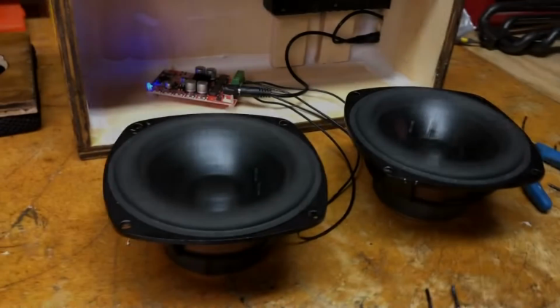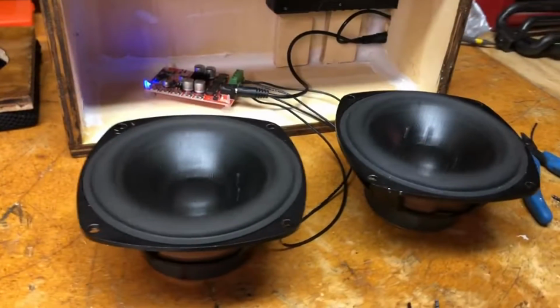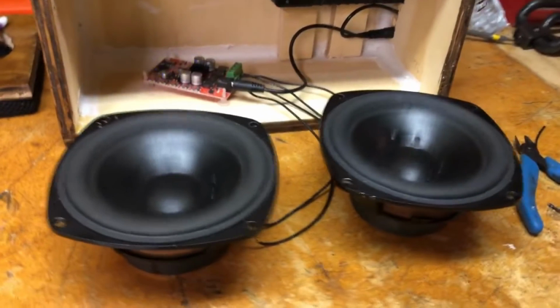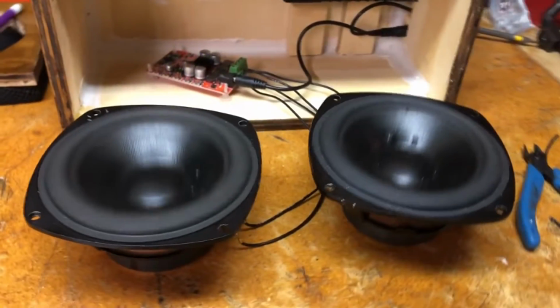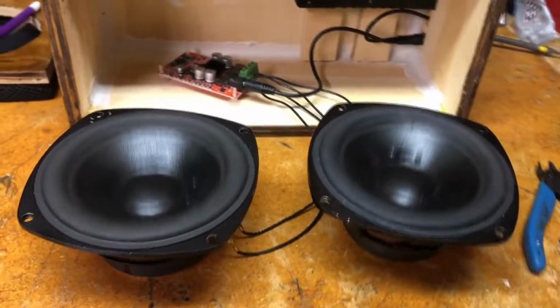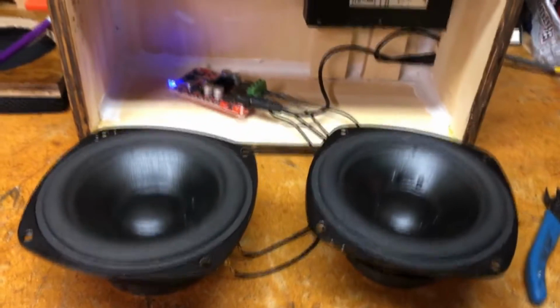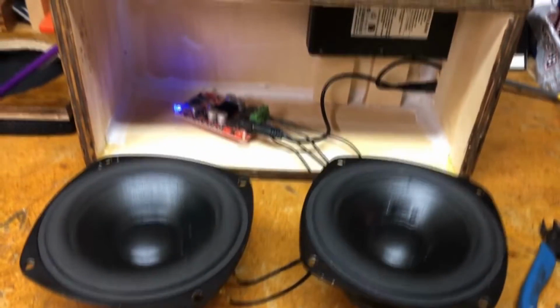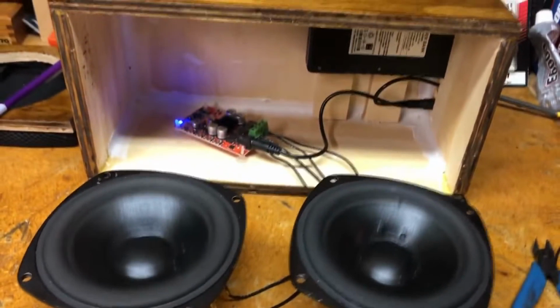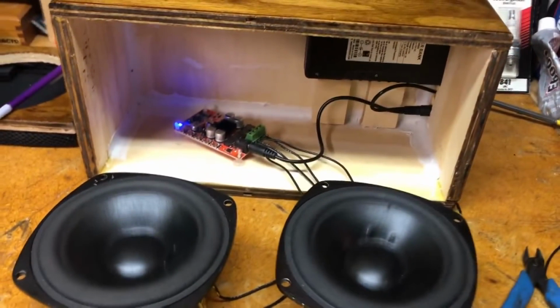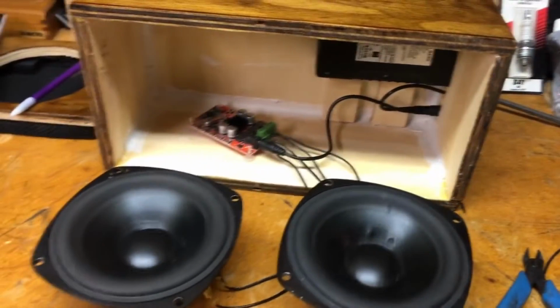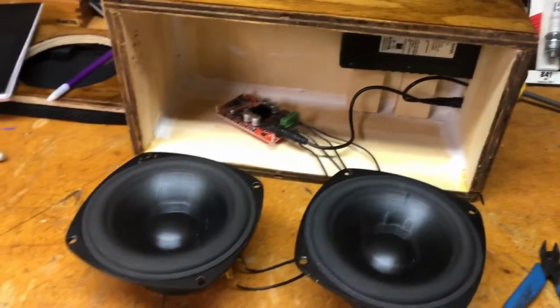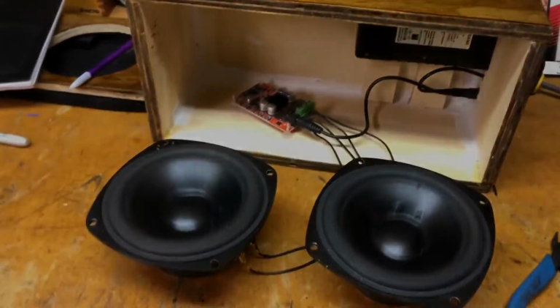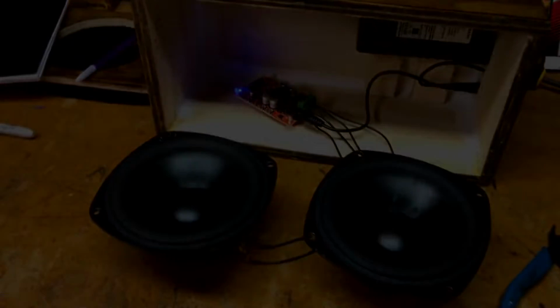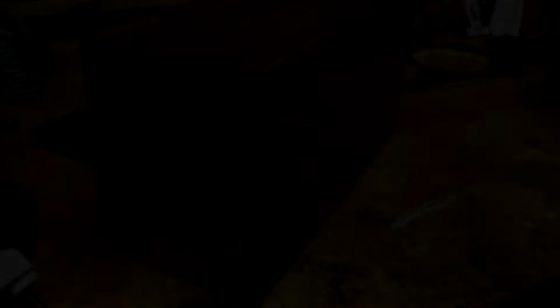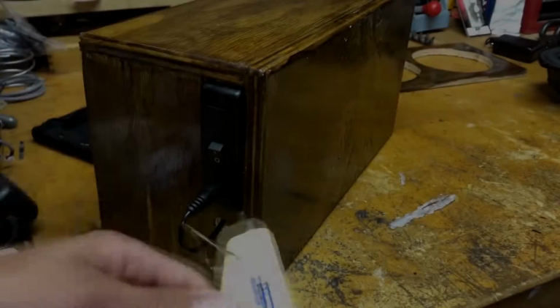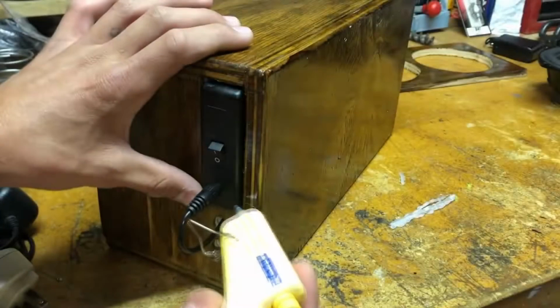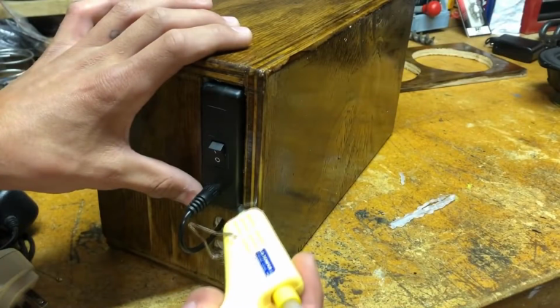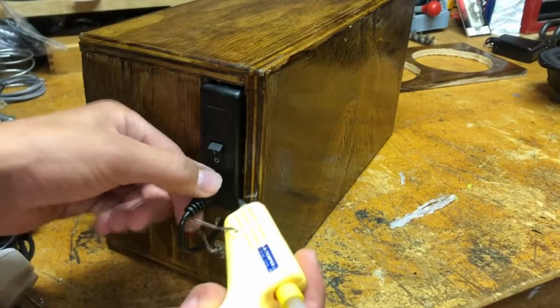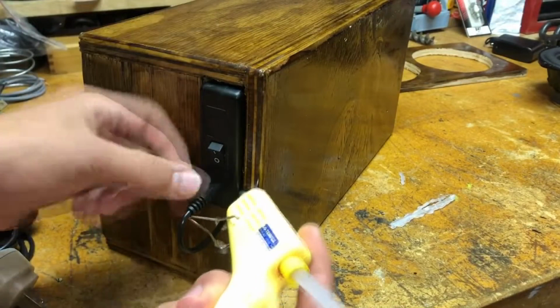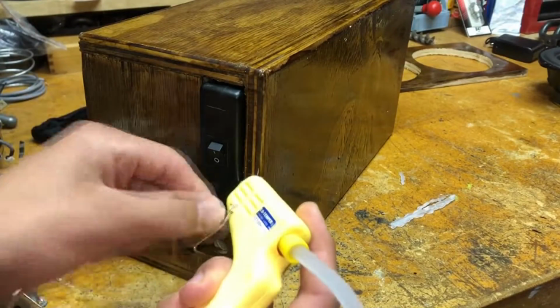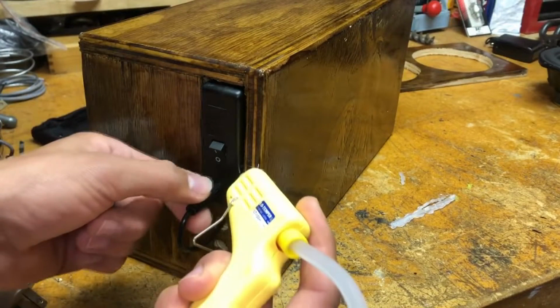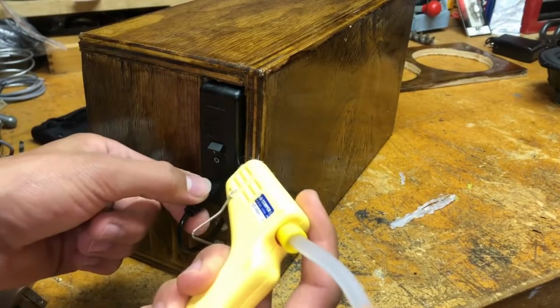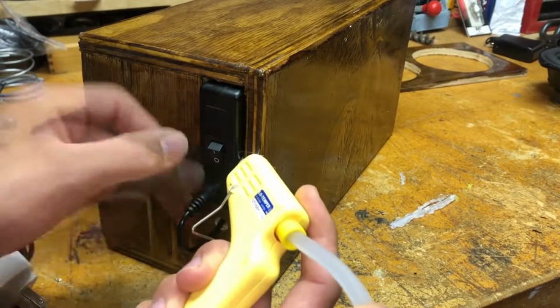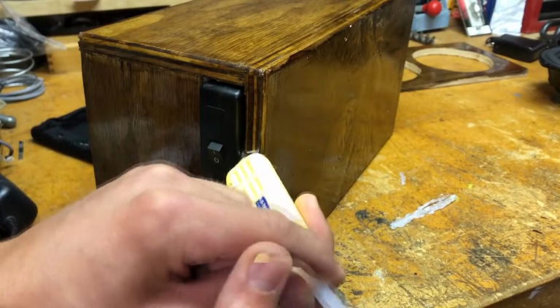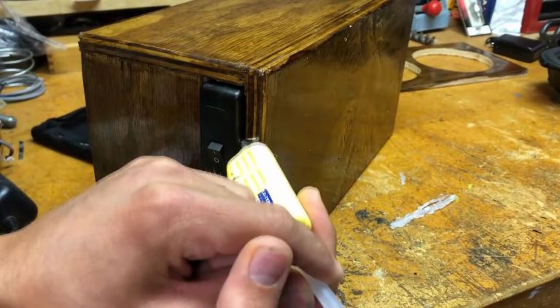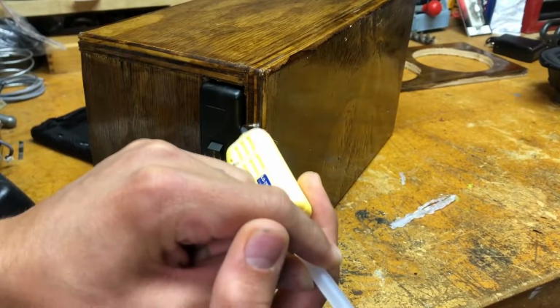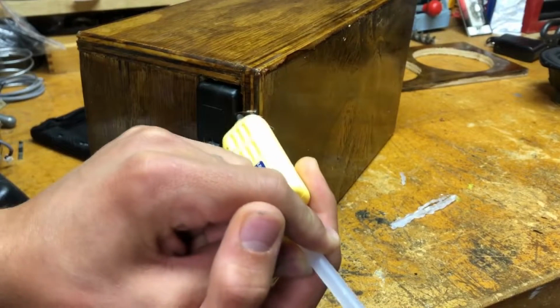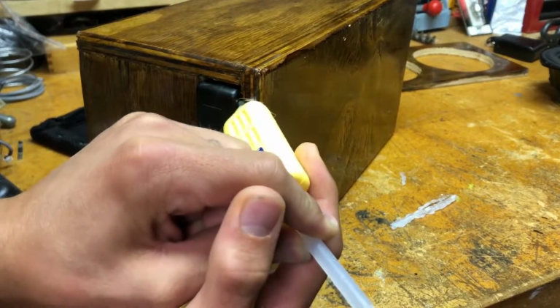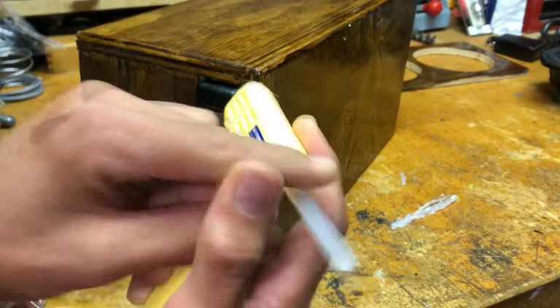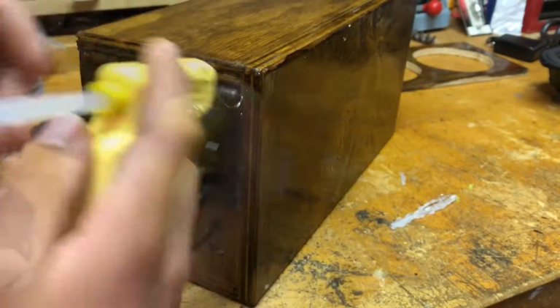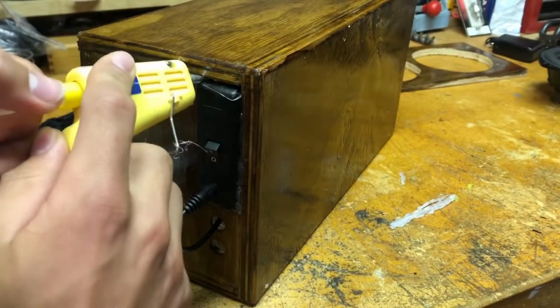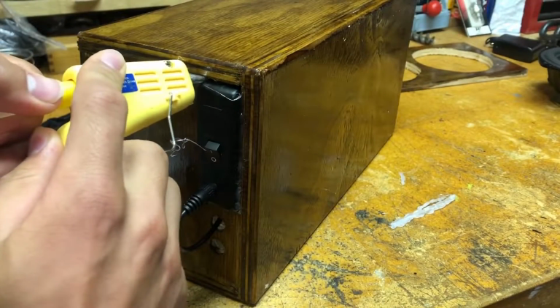And here's a quick test. I'm hot gluing the electronics in place. It's not the most professional look, but it gets the job done.